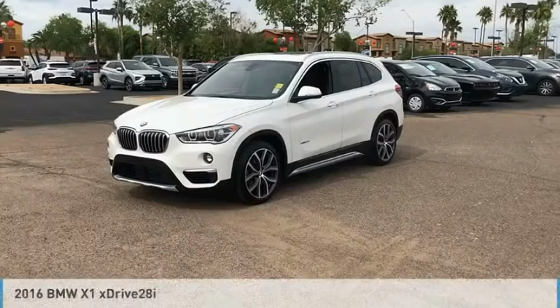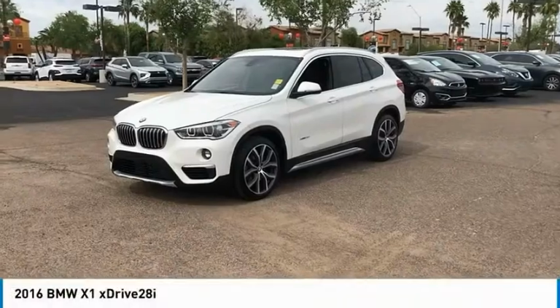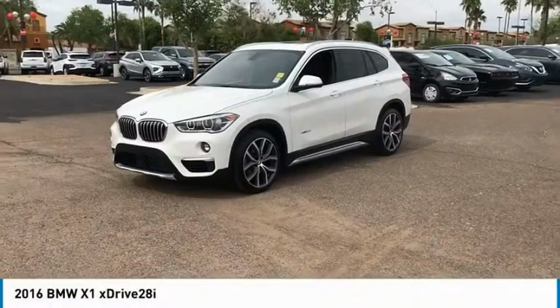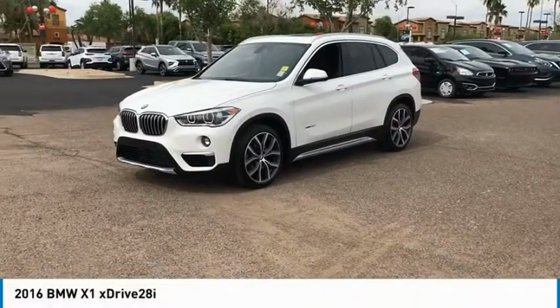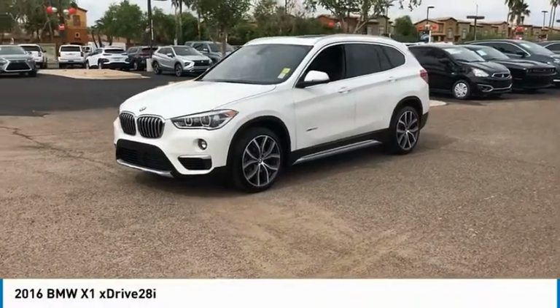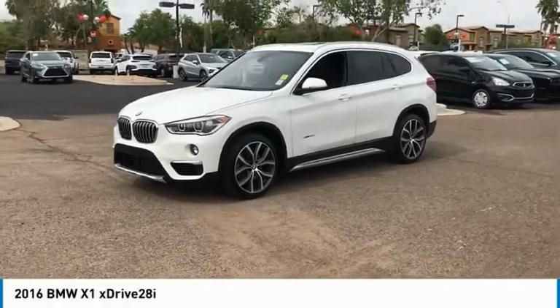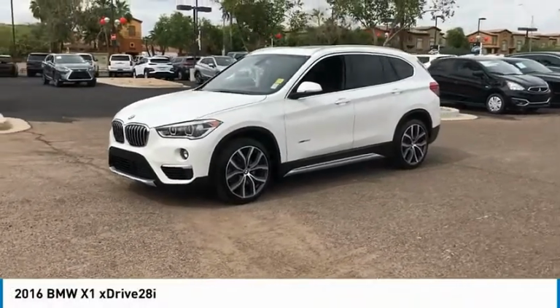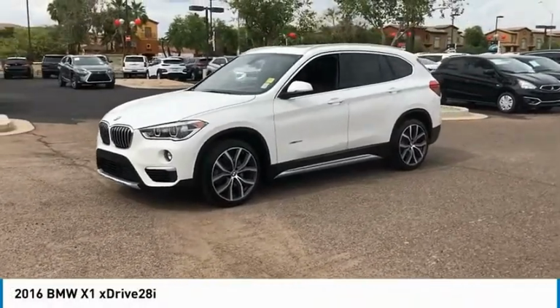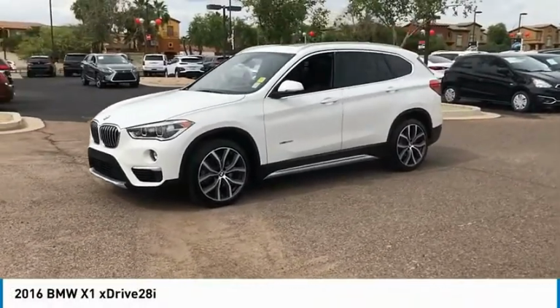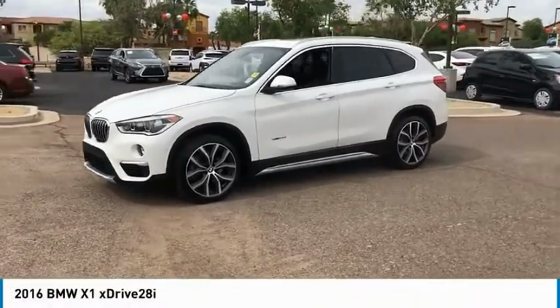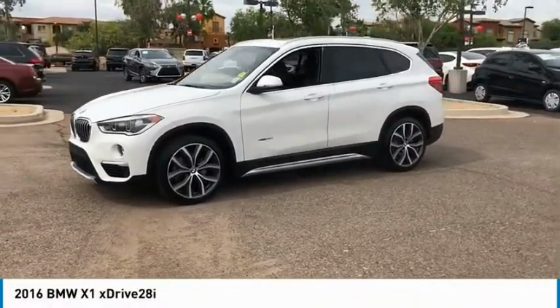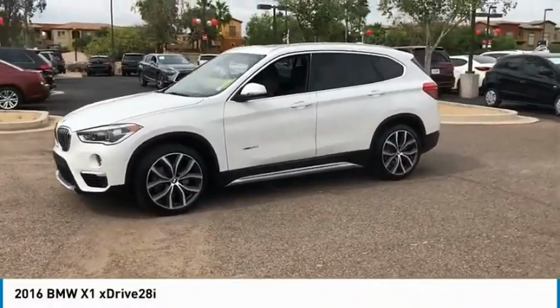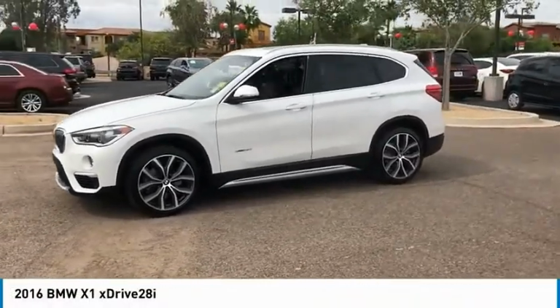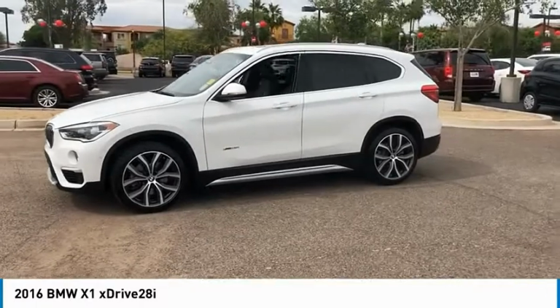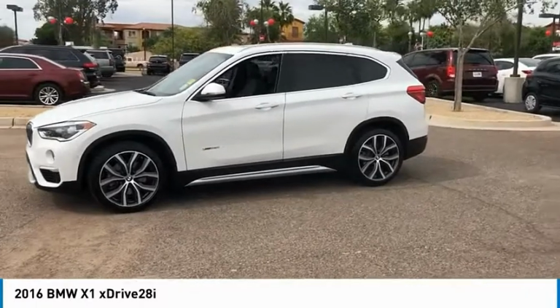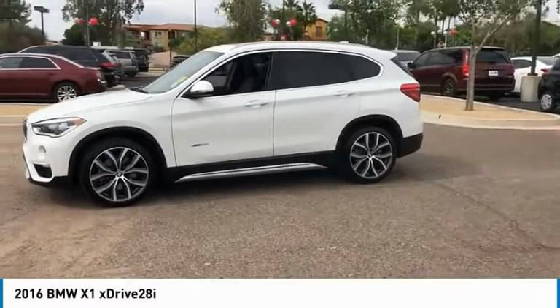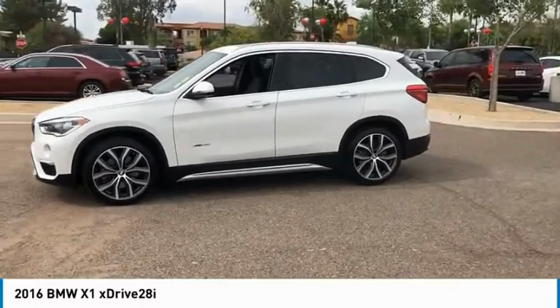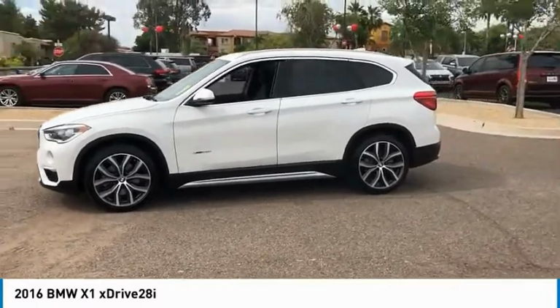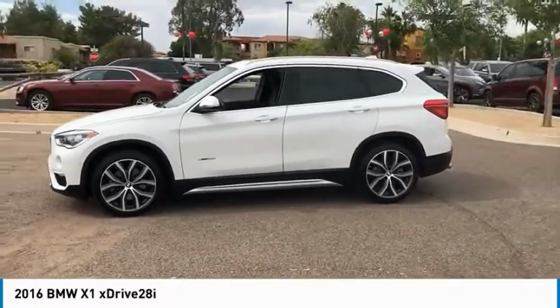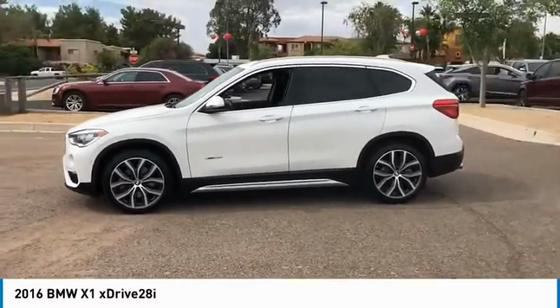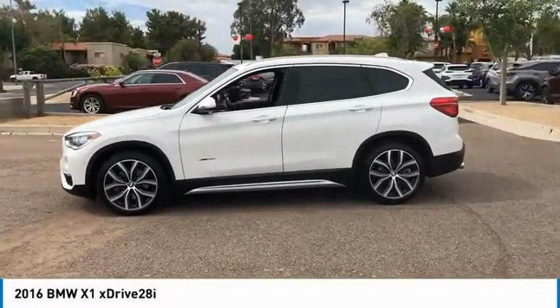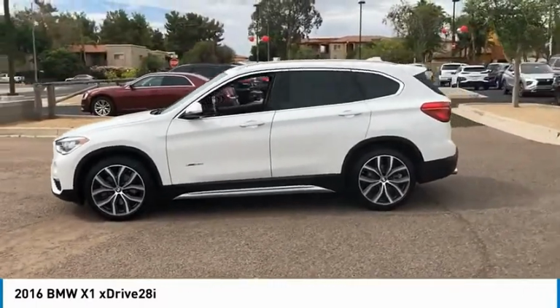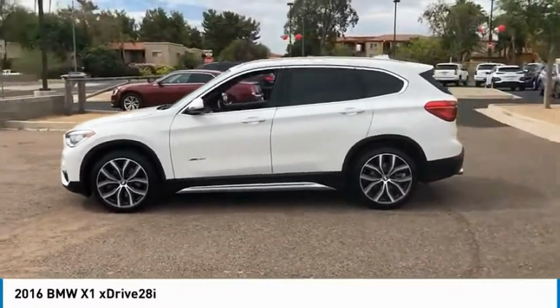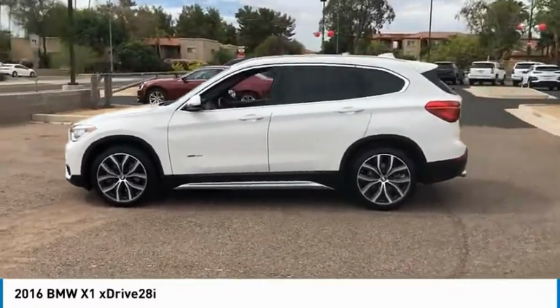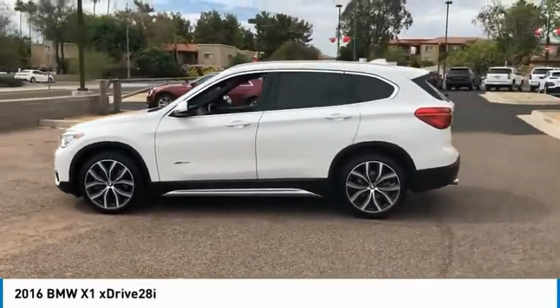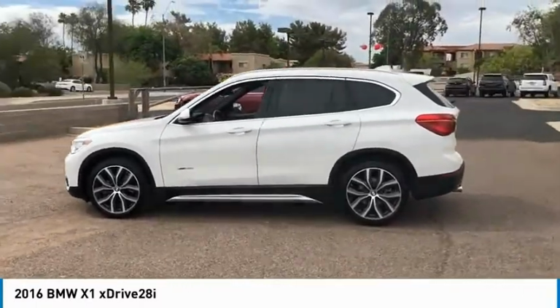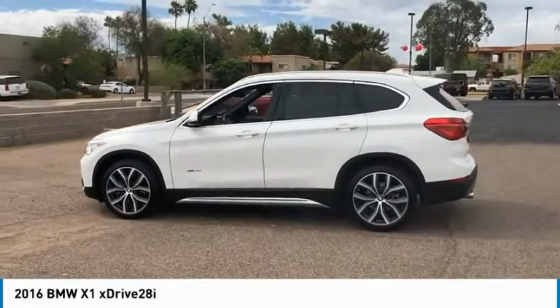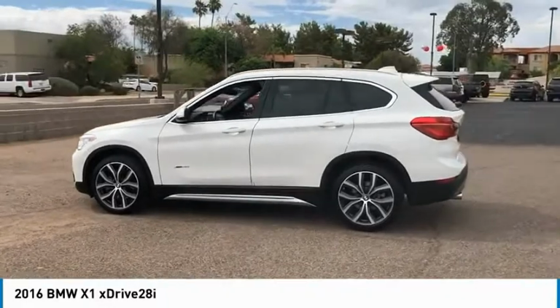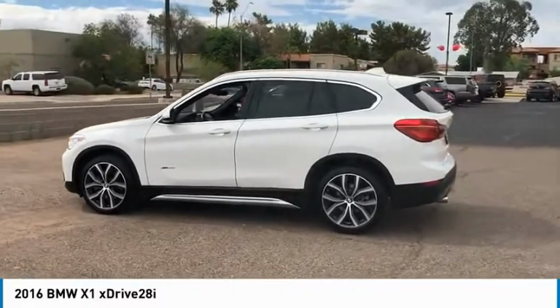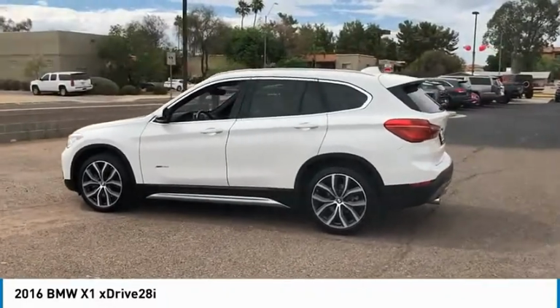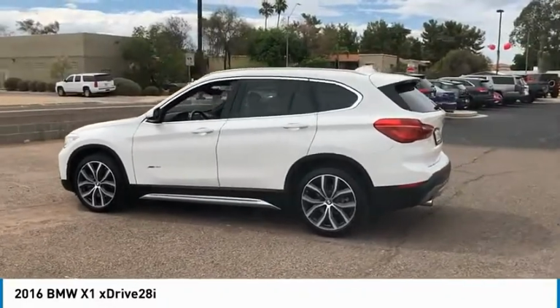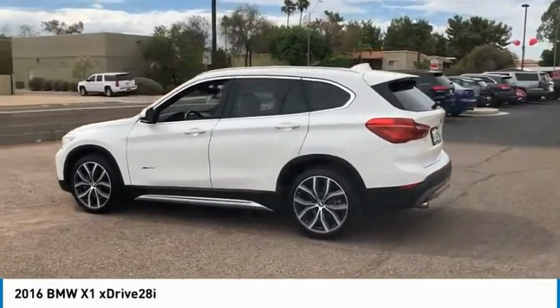Make a great choice today with the 2016 X1. Based on the BMW 3 Series, the X1 is a compact crossover SUV, slightly smaller than the X3.